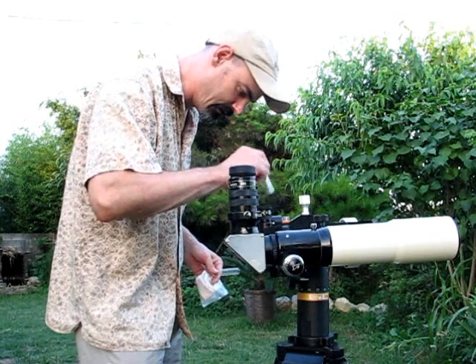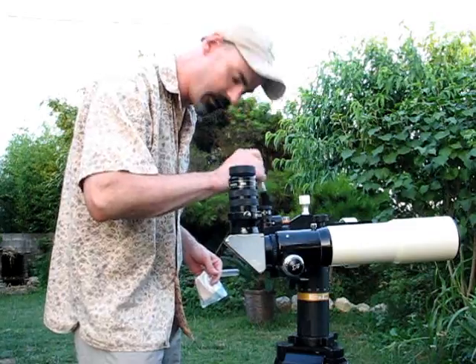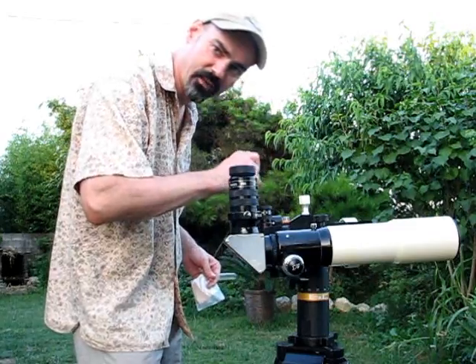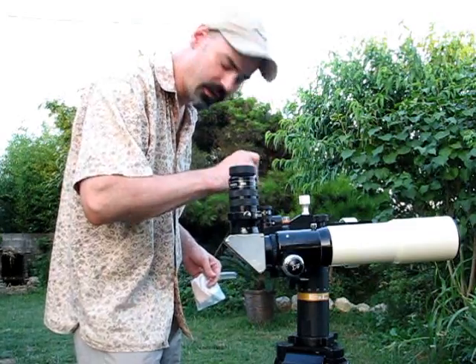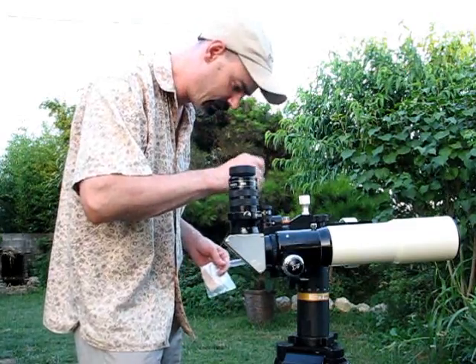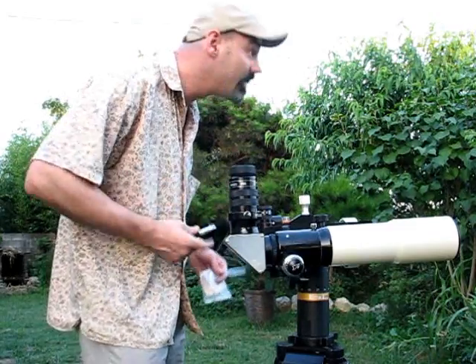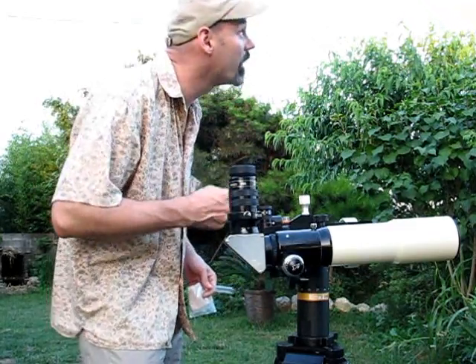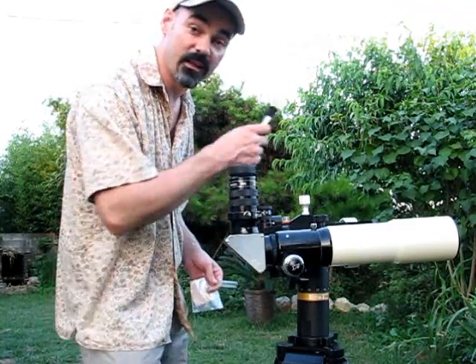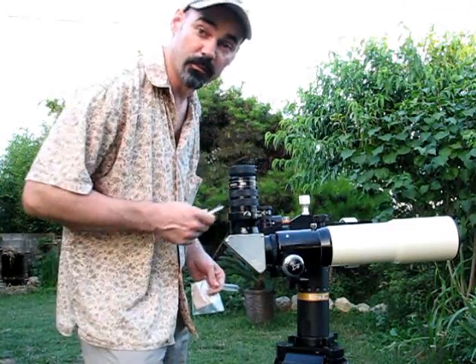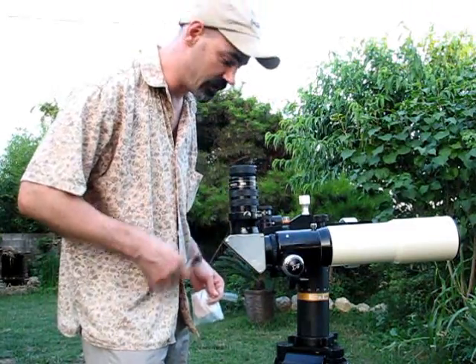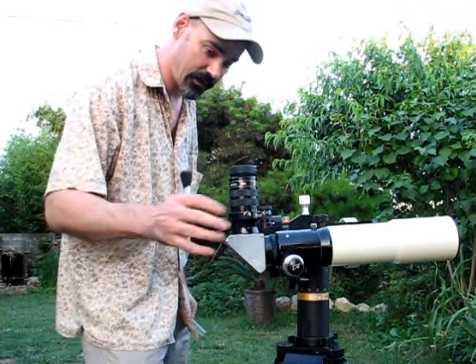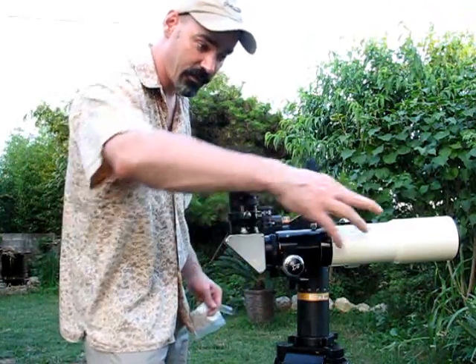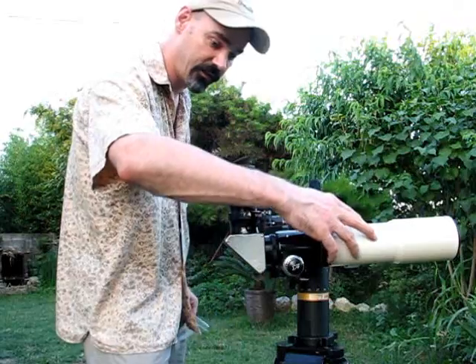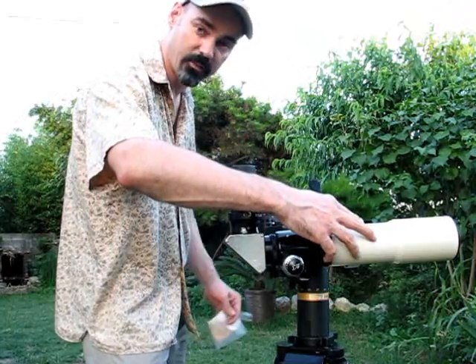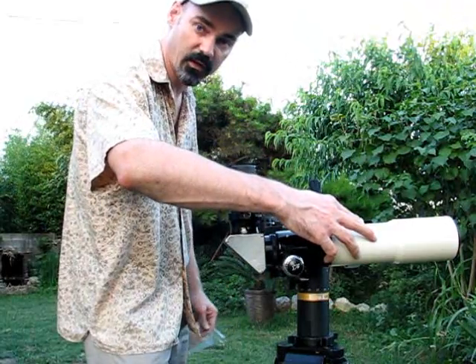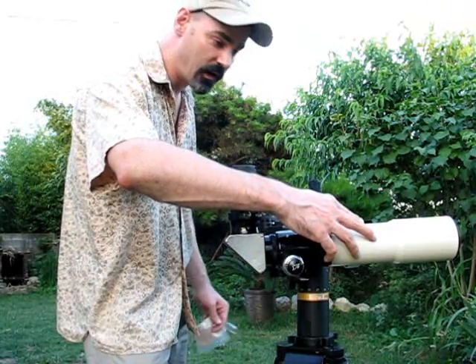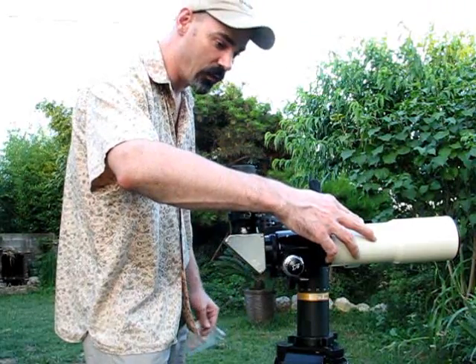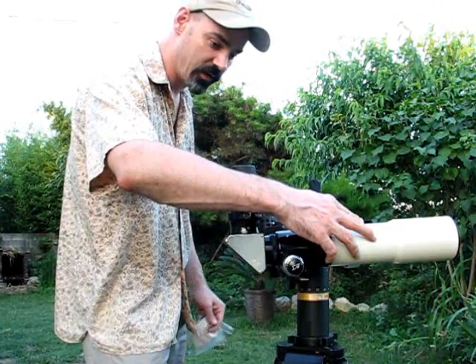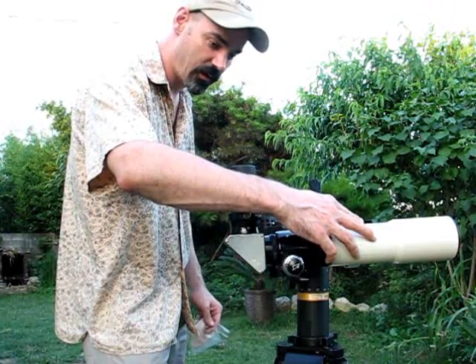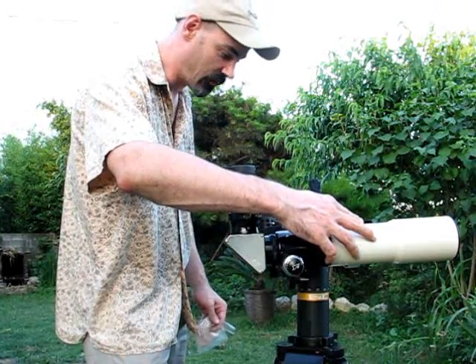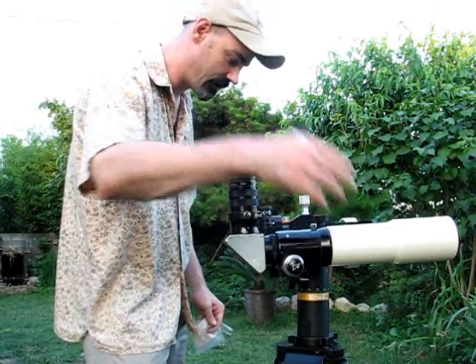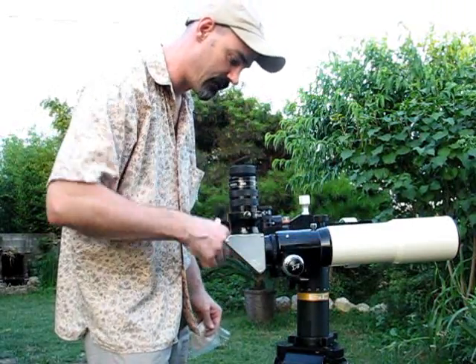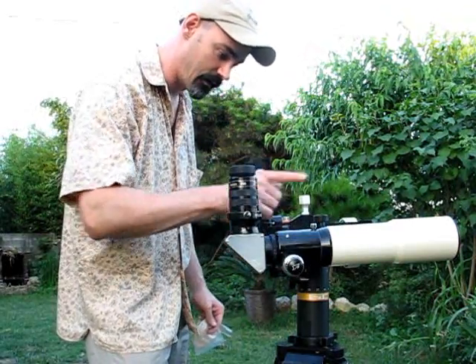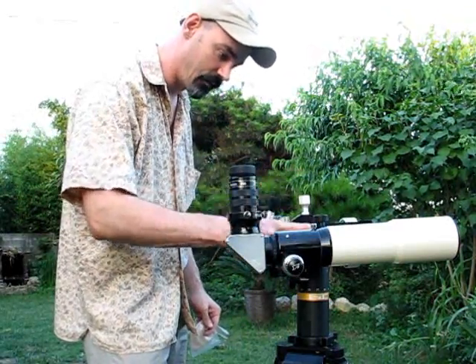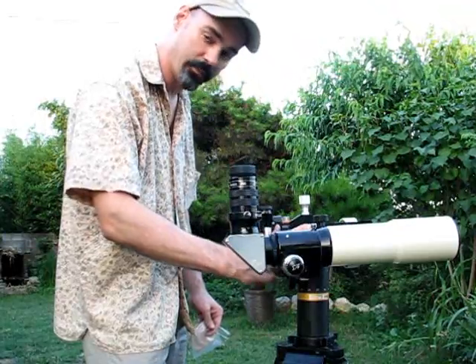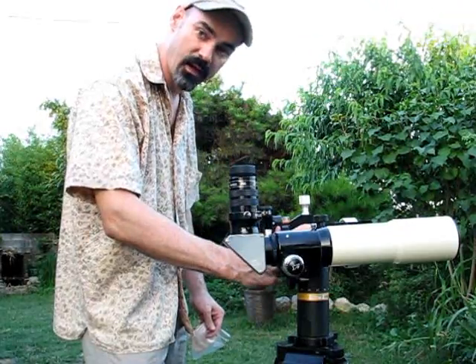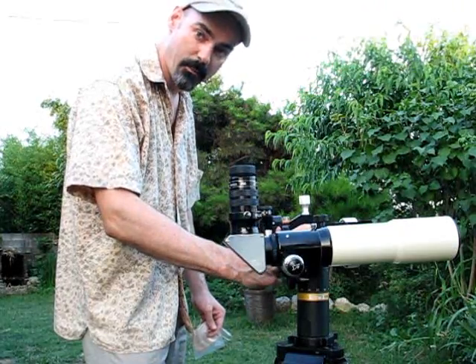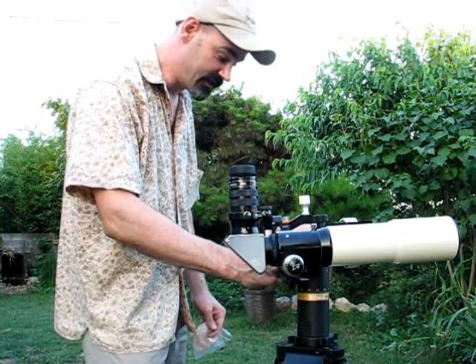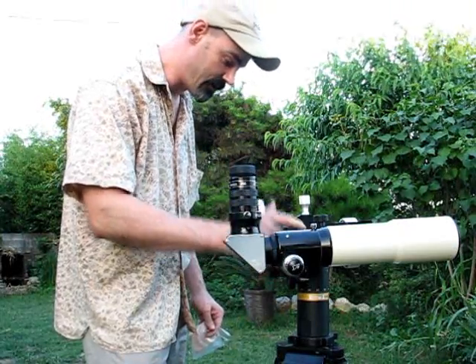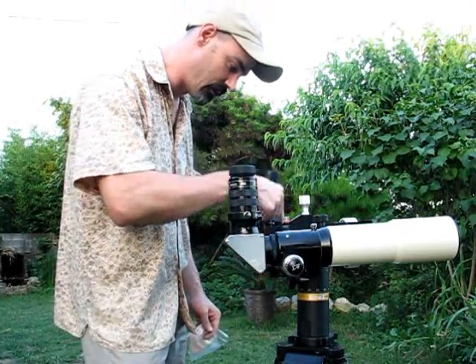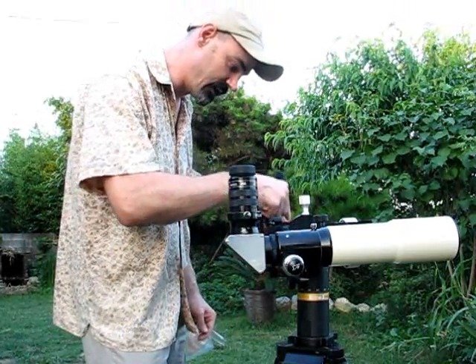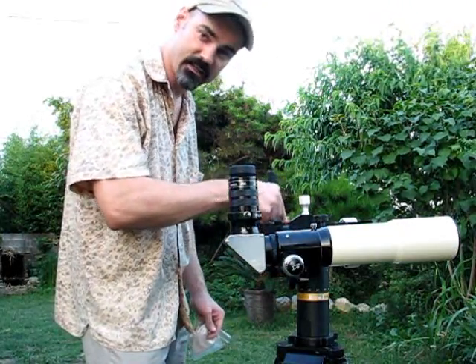Hi, this is 72 Daystar, getting ready to take a look at the moon with my 66mm Williams Optics Refractor, and I have that on my Williams Optics EasyTouch Mount, along with my ETX90.